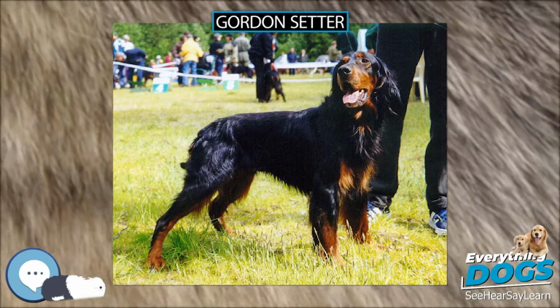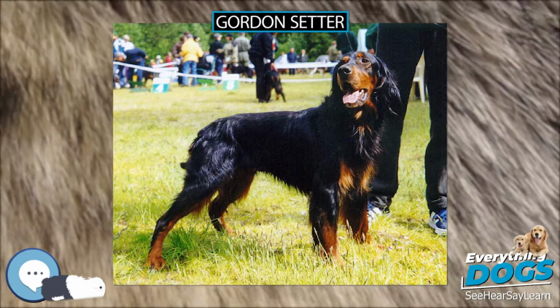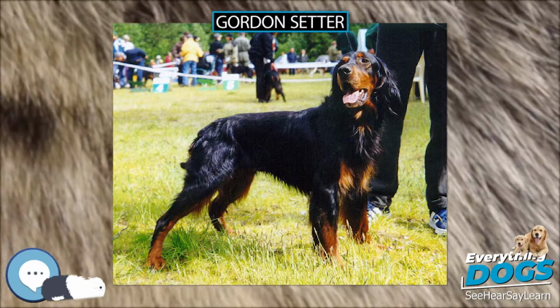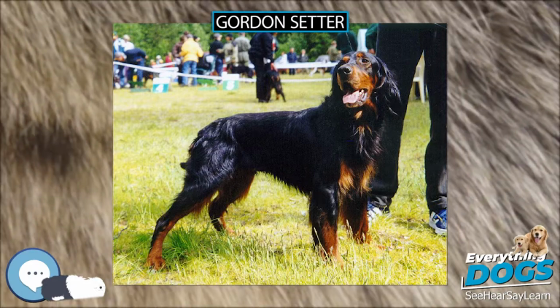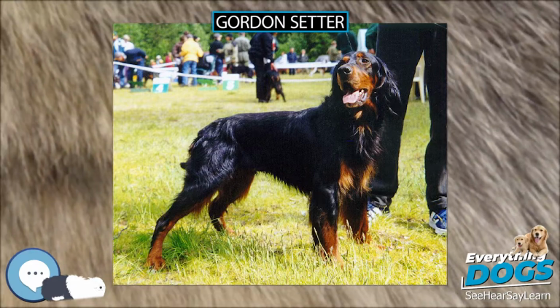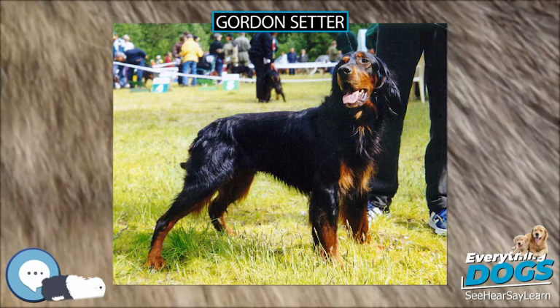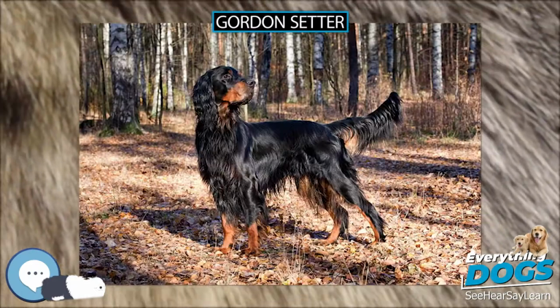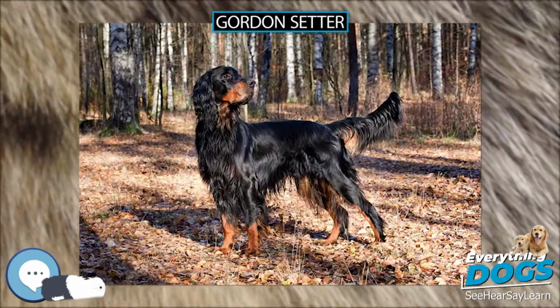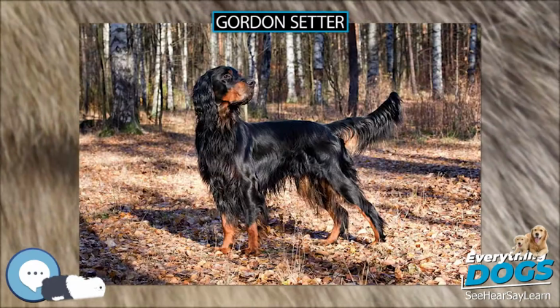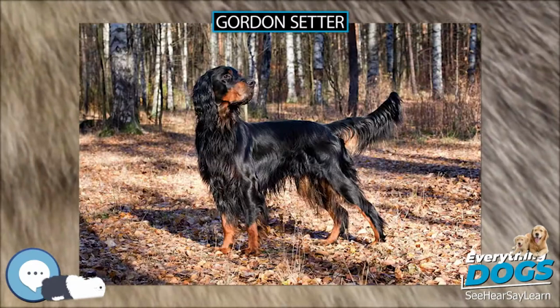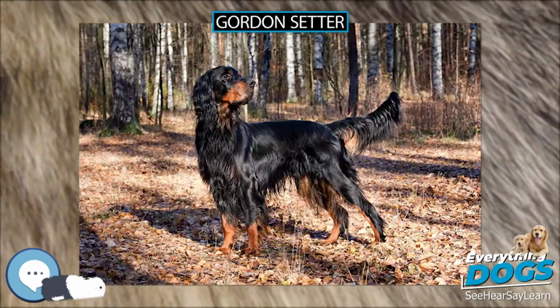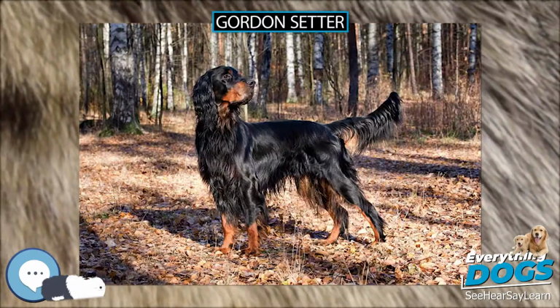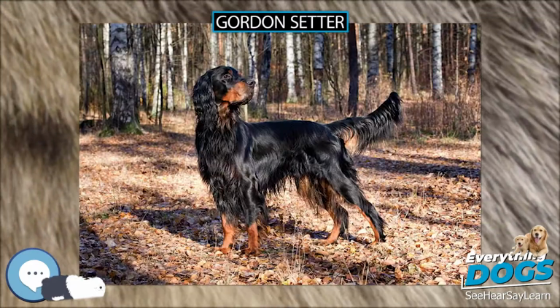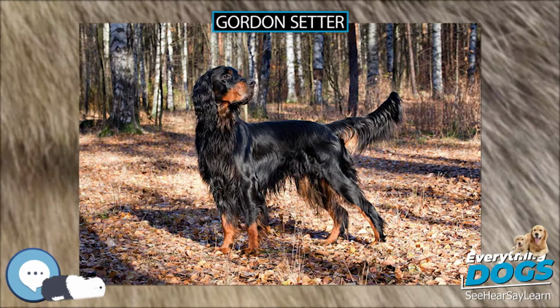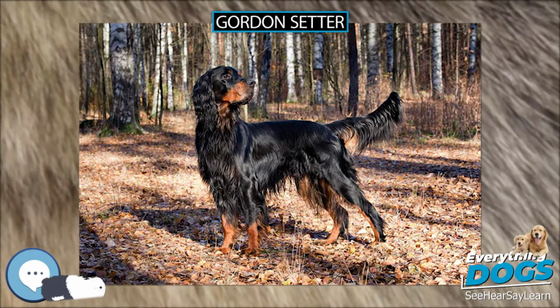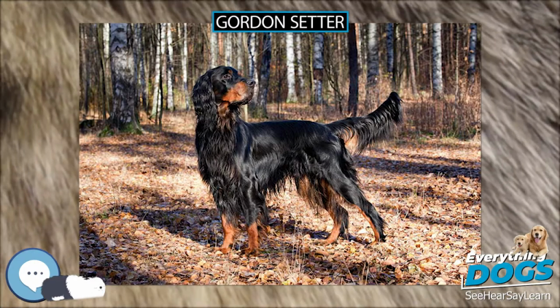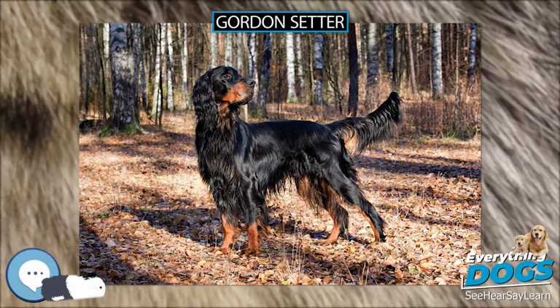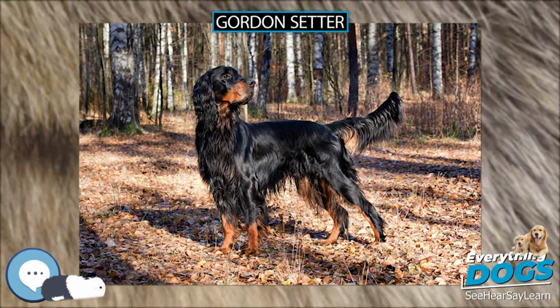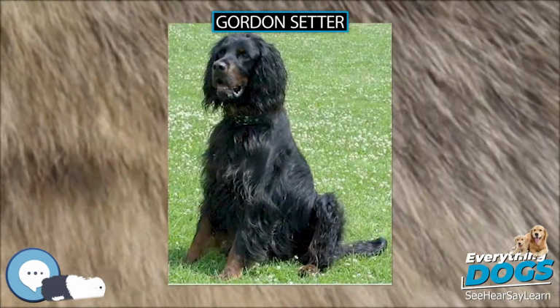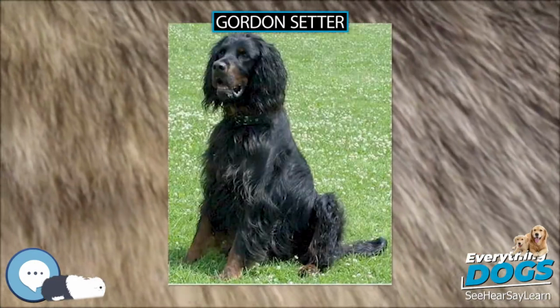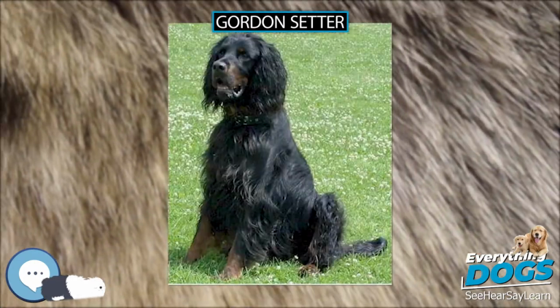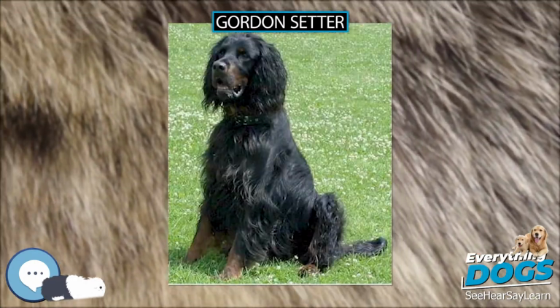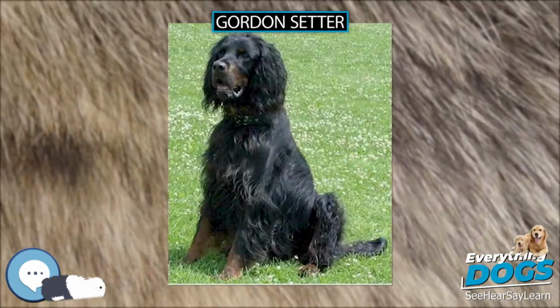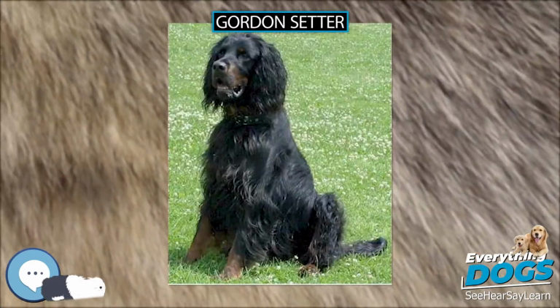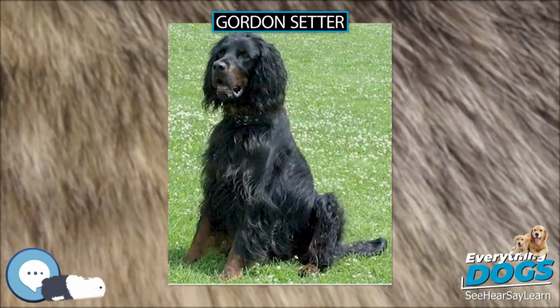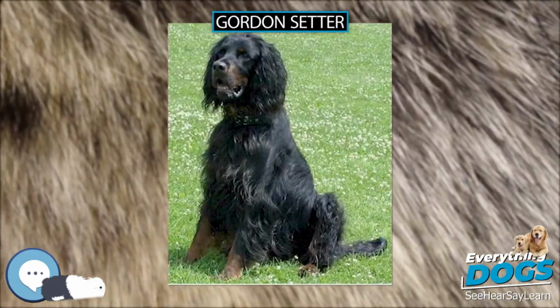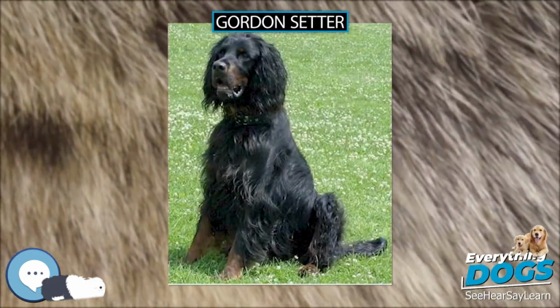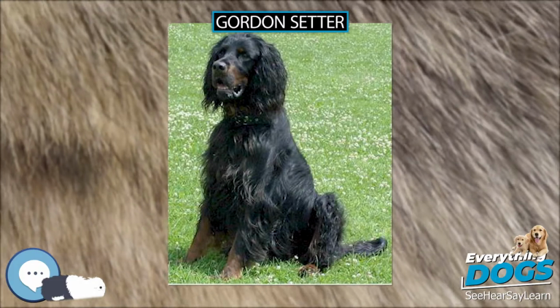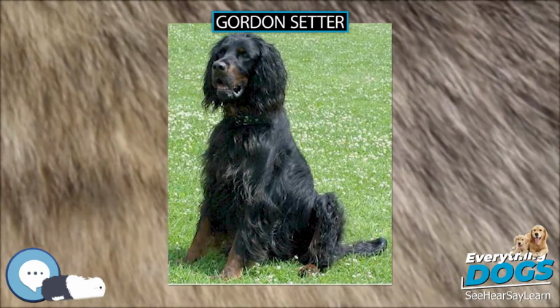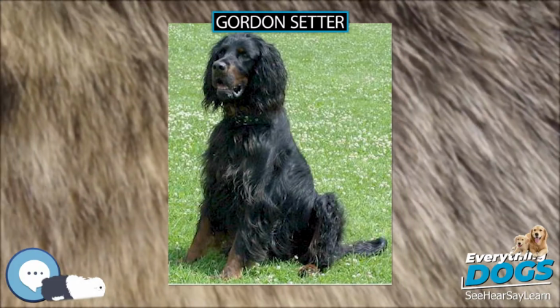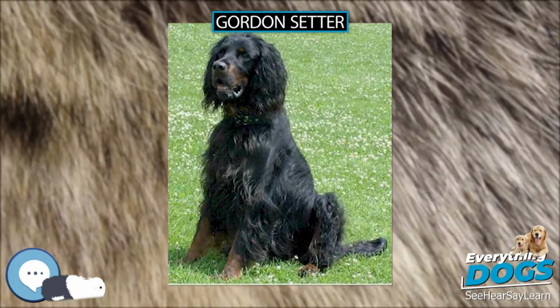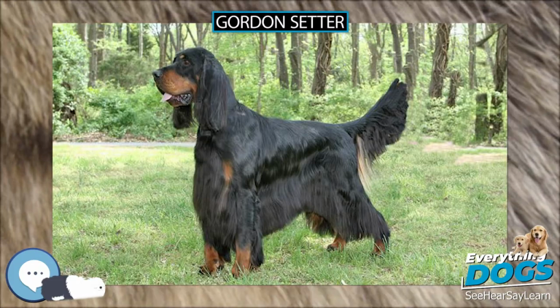Predominantly tan, red, or buff dogs are ineligible for showing. A Gordon's coat is straight or slightly waved, but not curly, long and silky, with chest, stomach, ear, leg, and tail feathering.